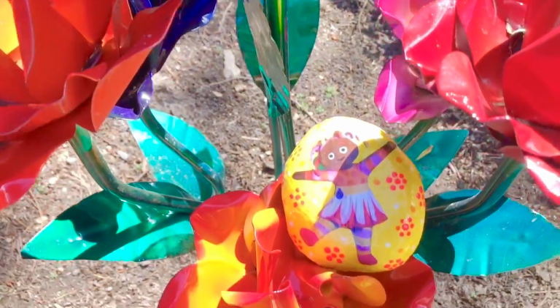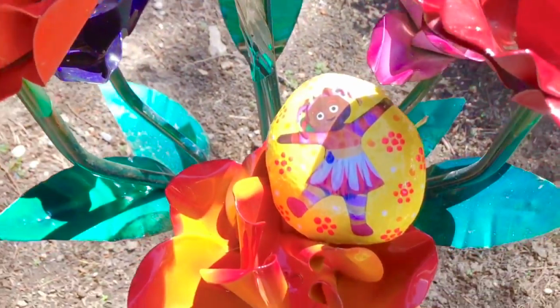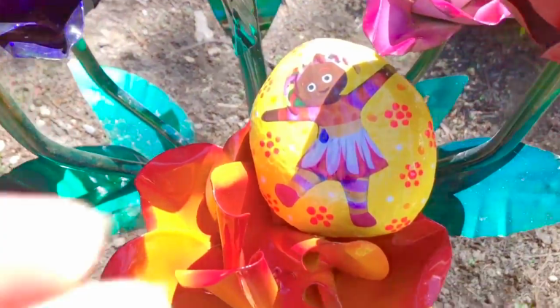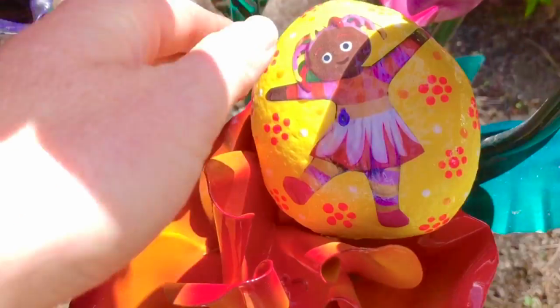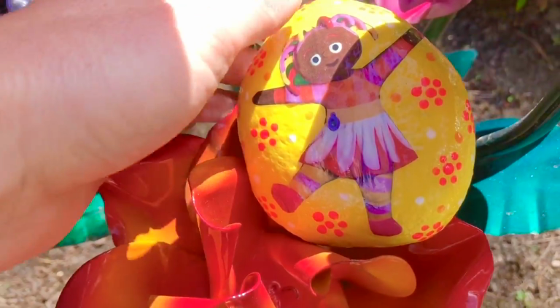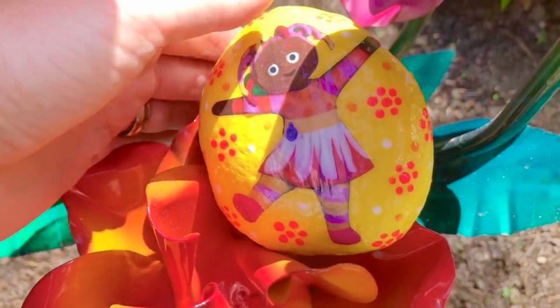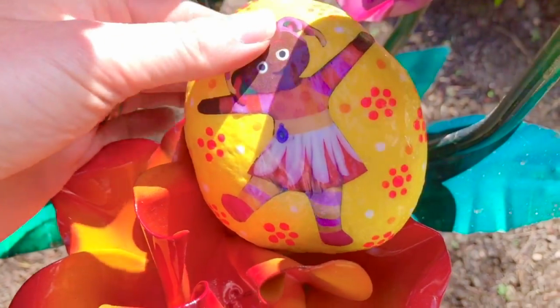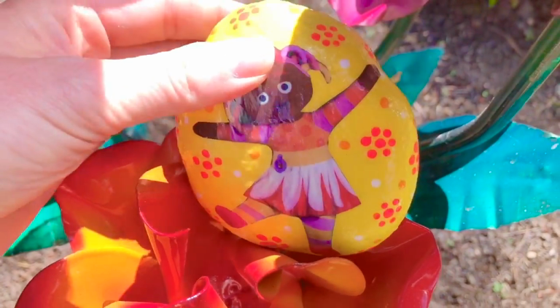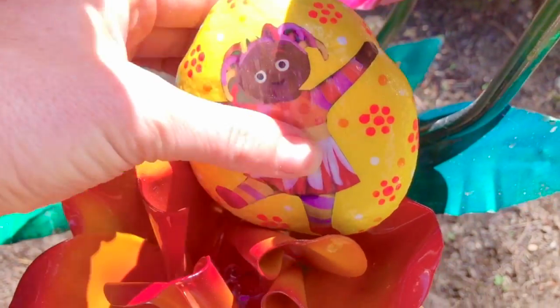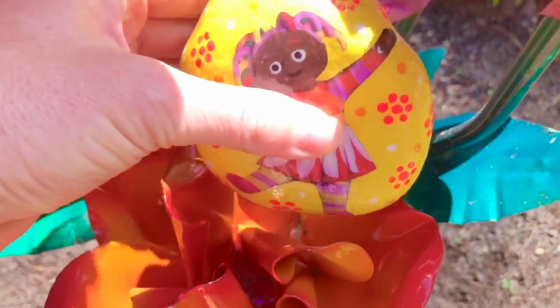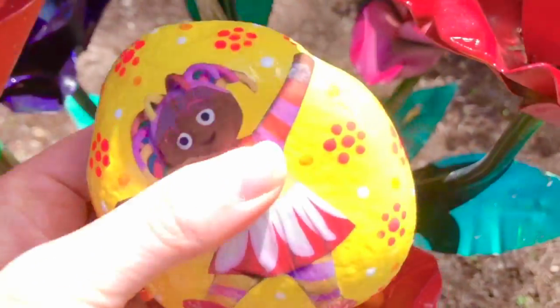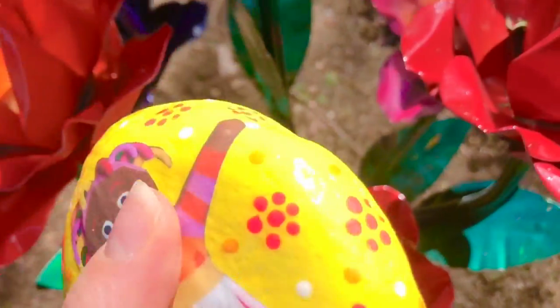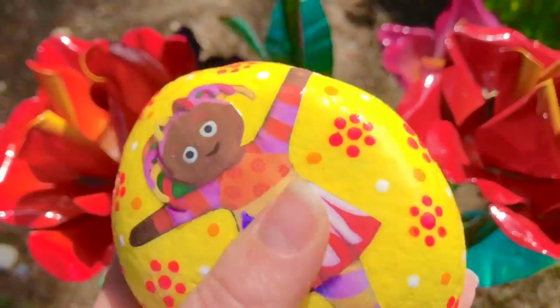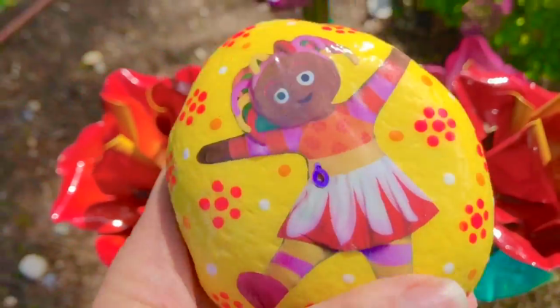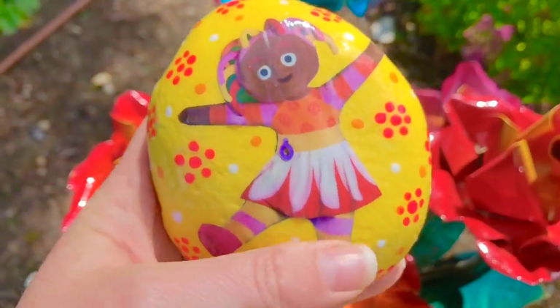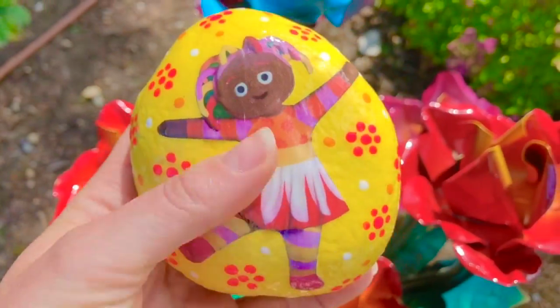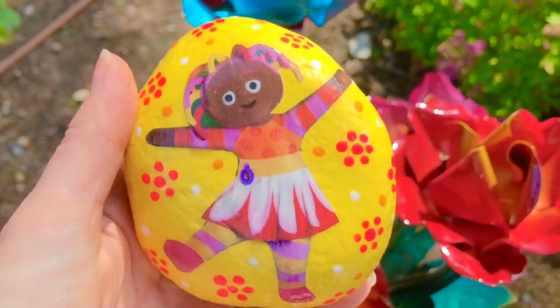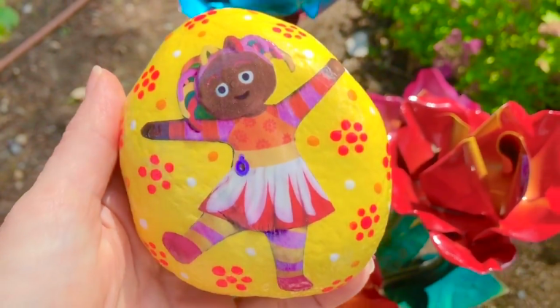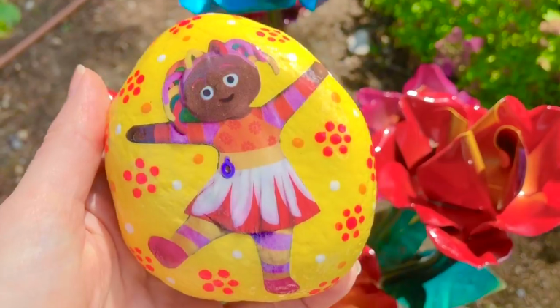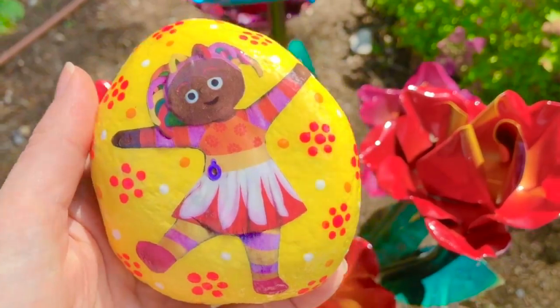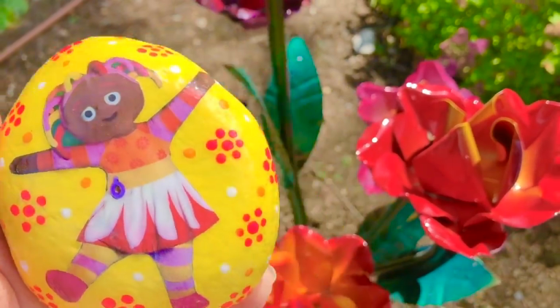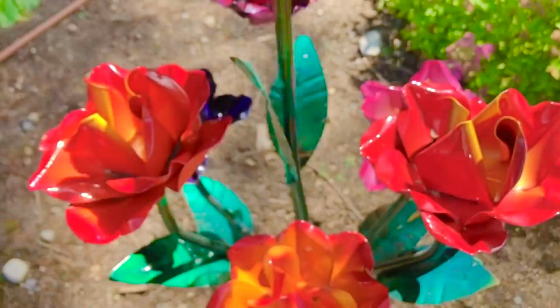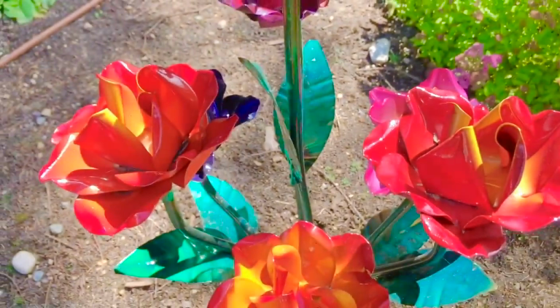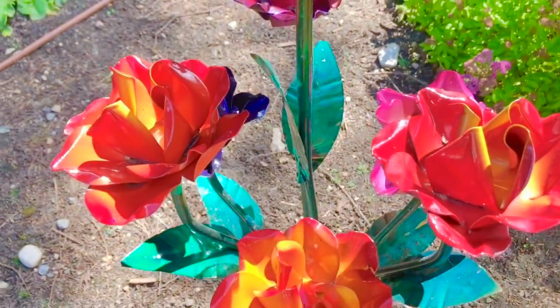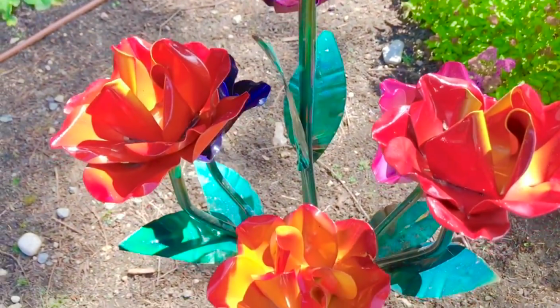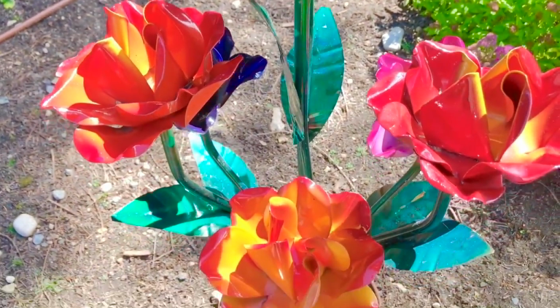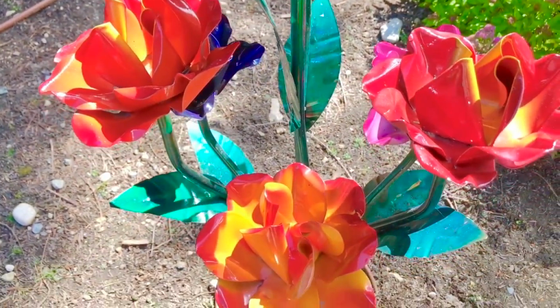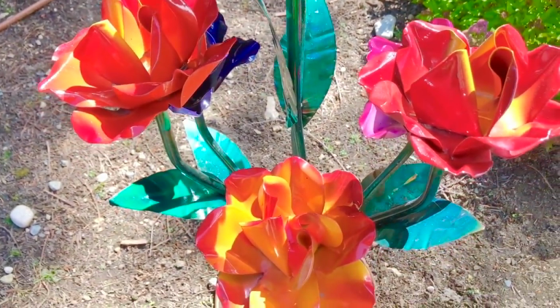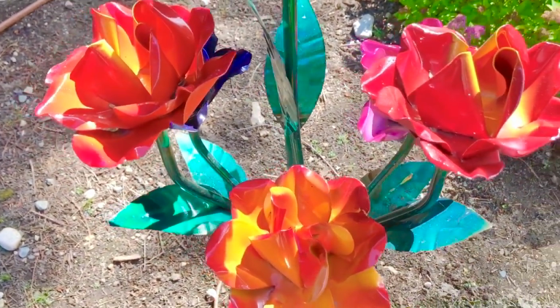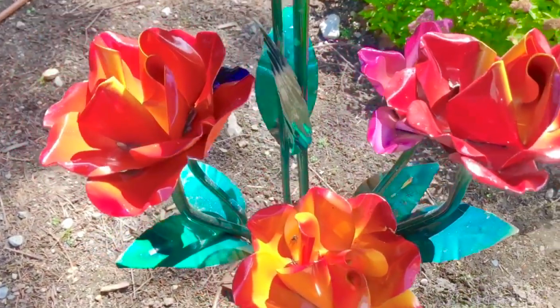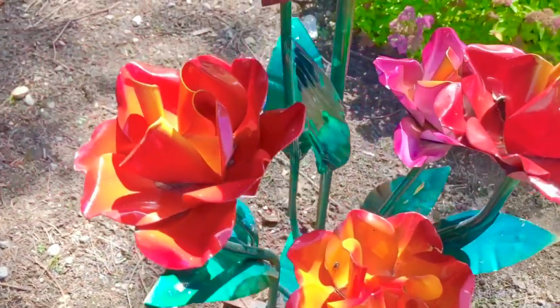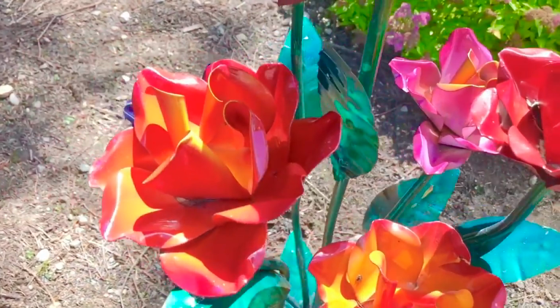And there is Upsy Daisy. We painted her rock yellow with little flowers in the background, because Upsy Daisy loves flowers.